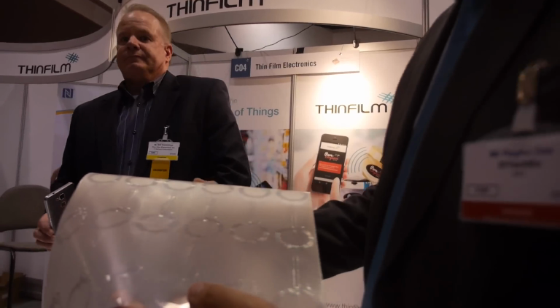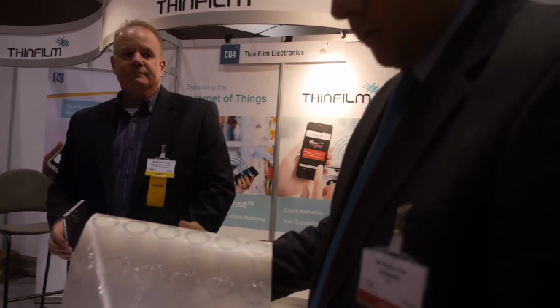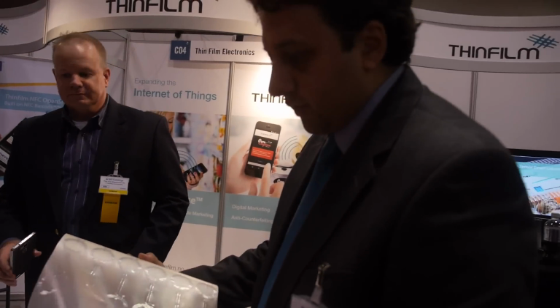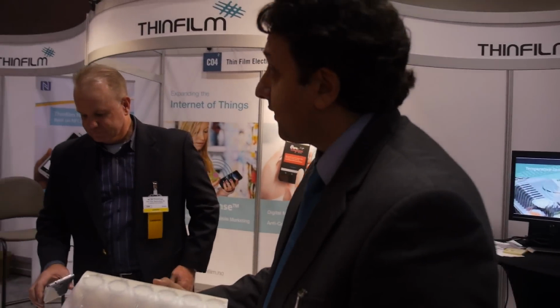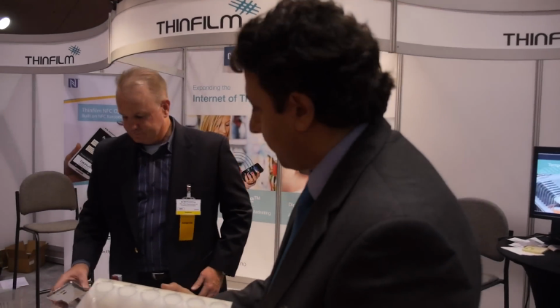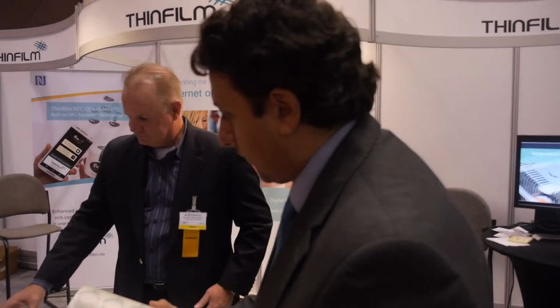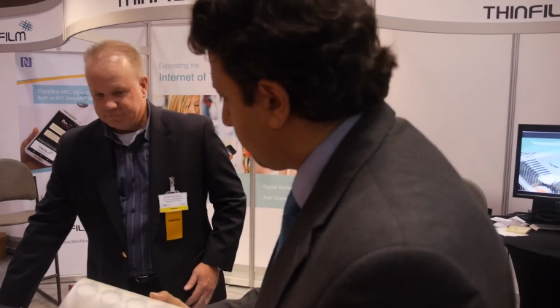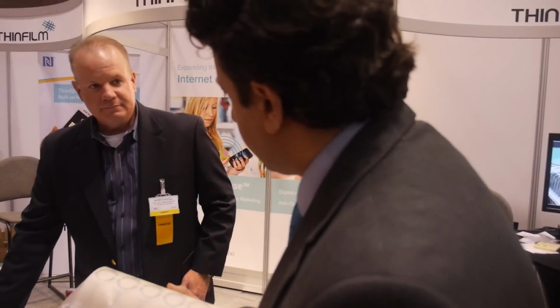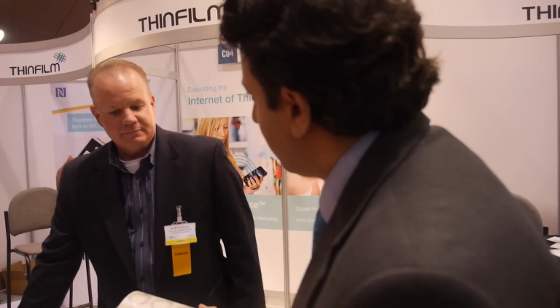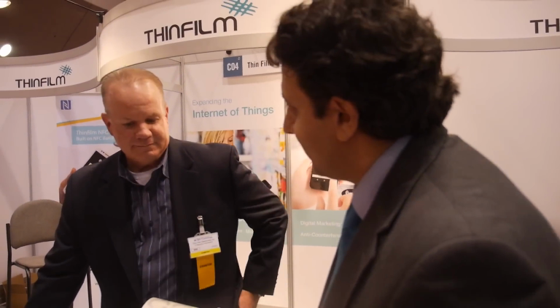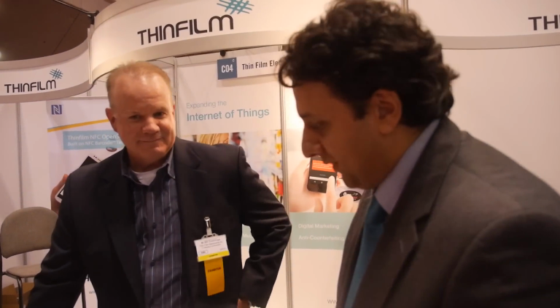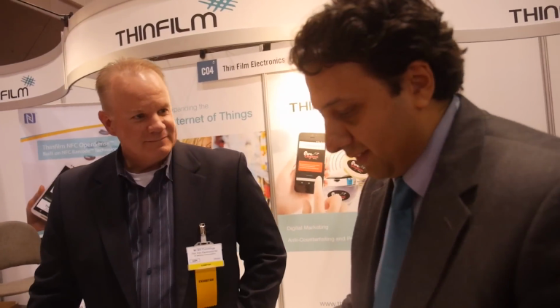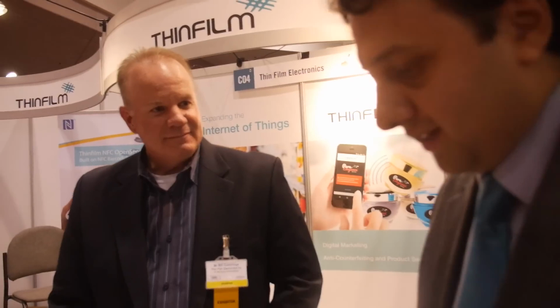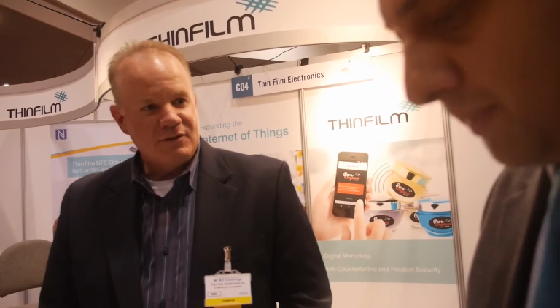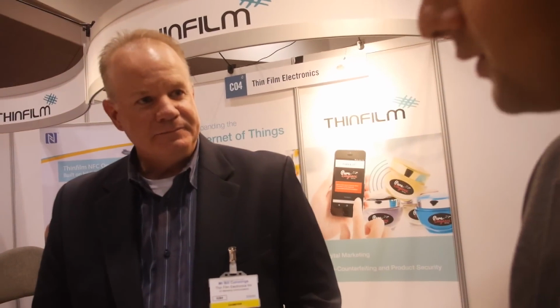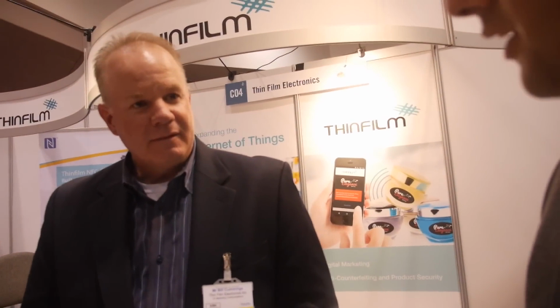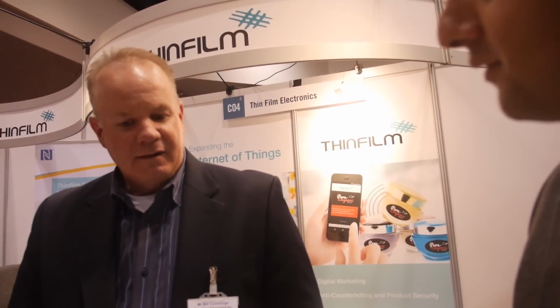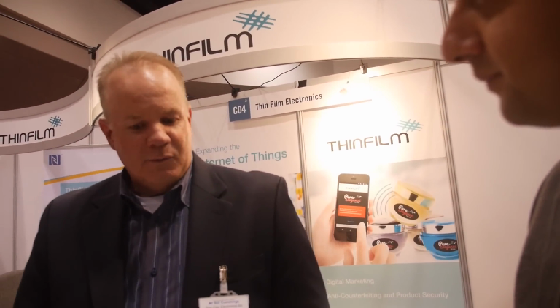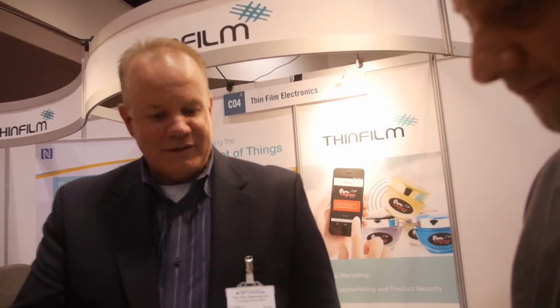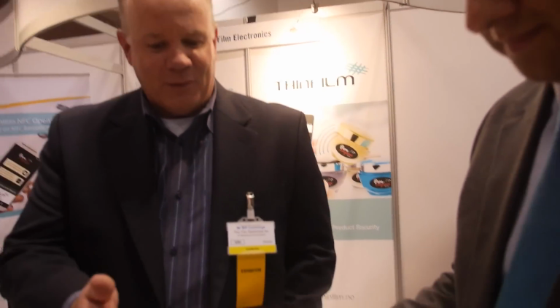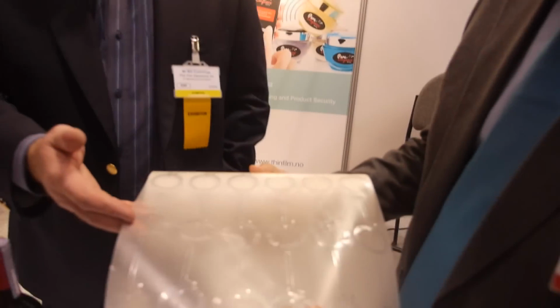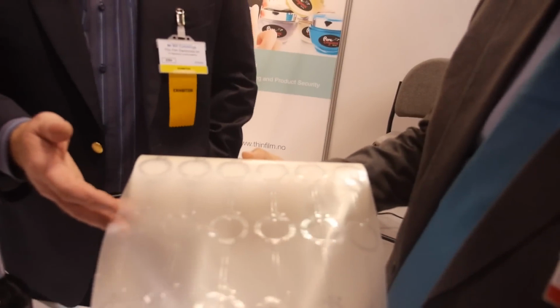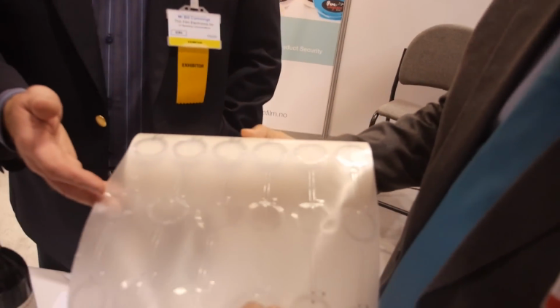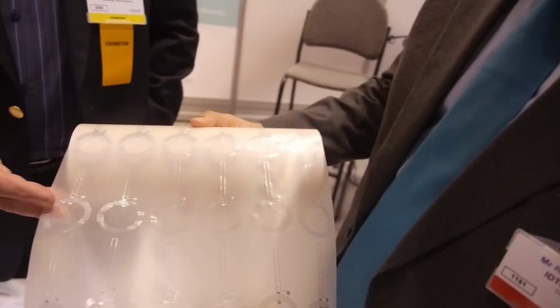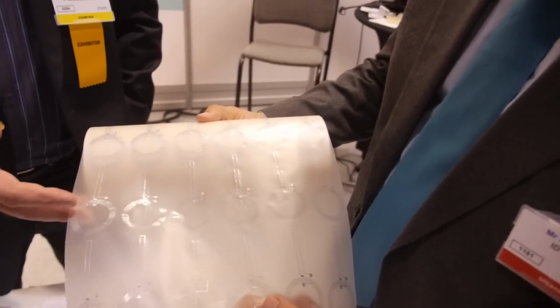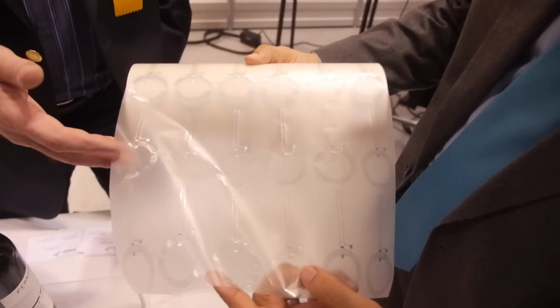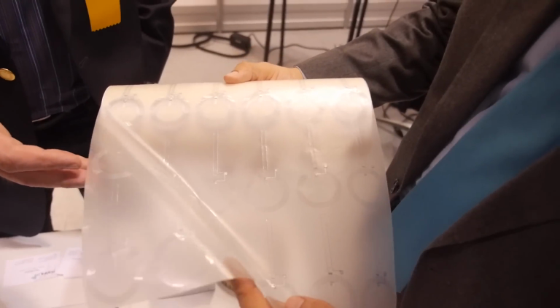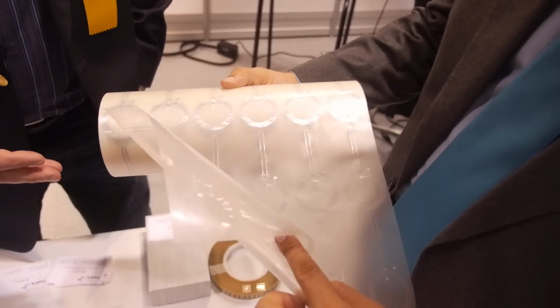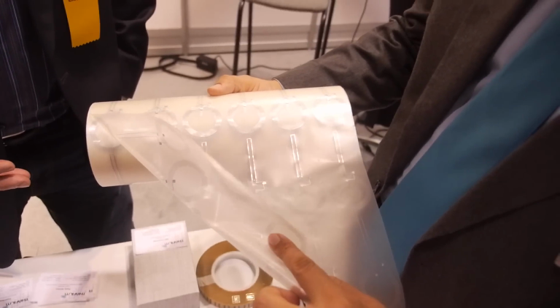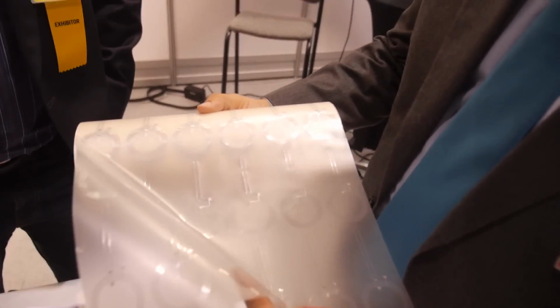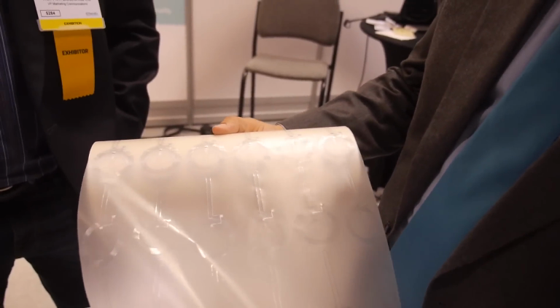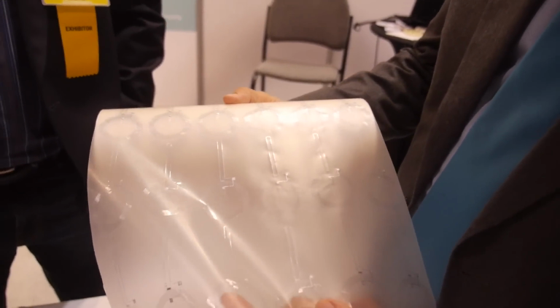I'm here at Print Electronics USA at the Thin Film Electronics booth with Bill Cummings. Thanks for exhibiting. Tell us about the new things going on at Thinfilm. Well, this here what you're holding is our printed NFC sensor tag called NFC OpenSense.